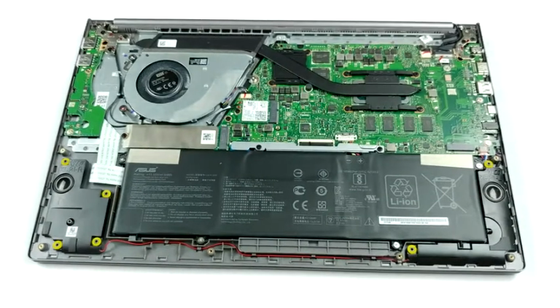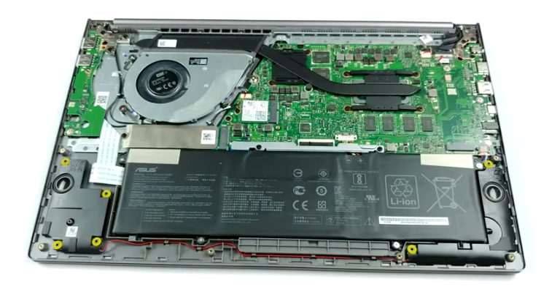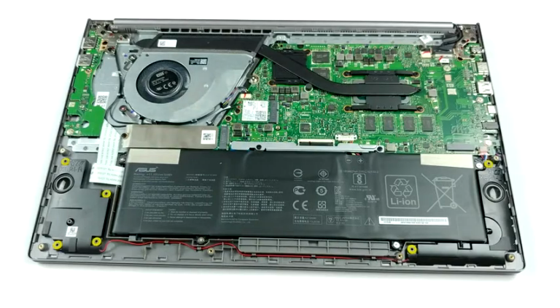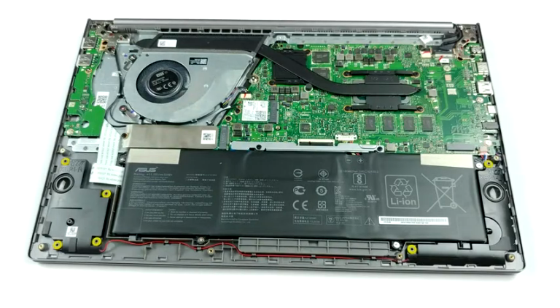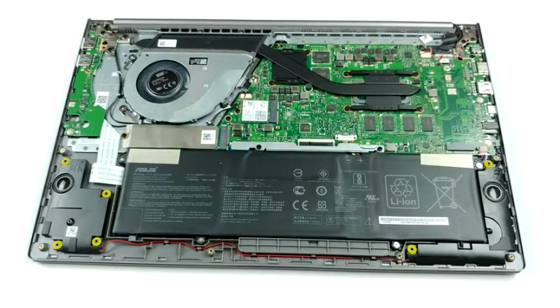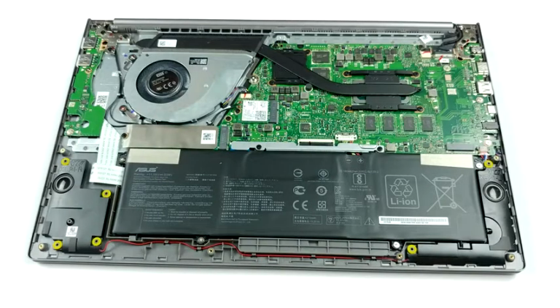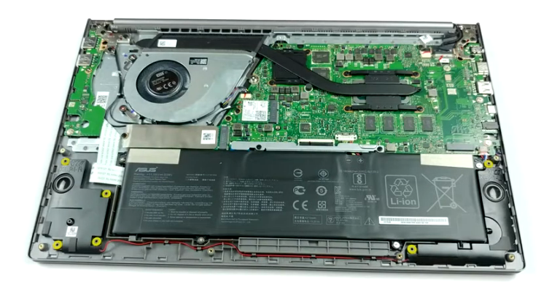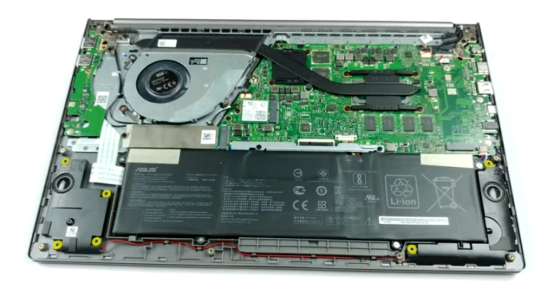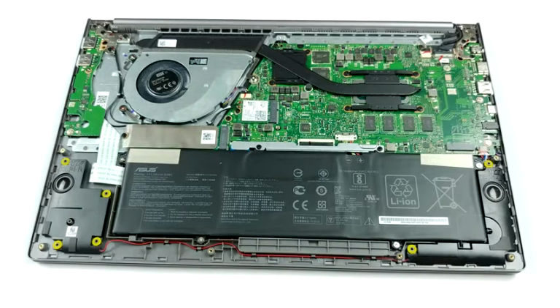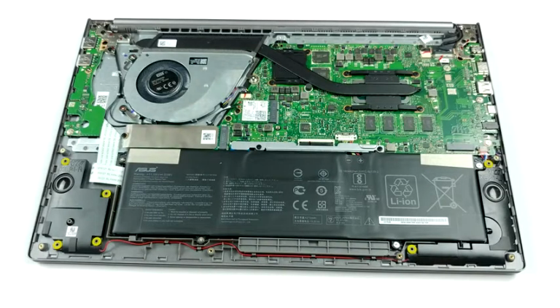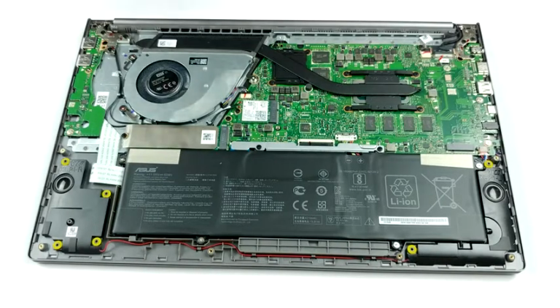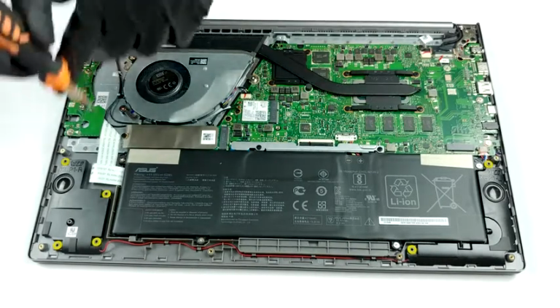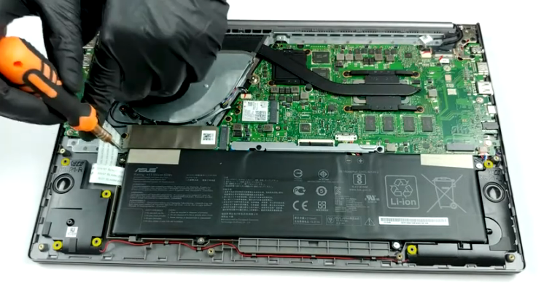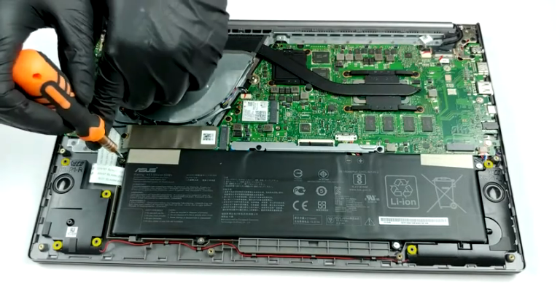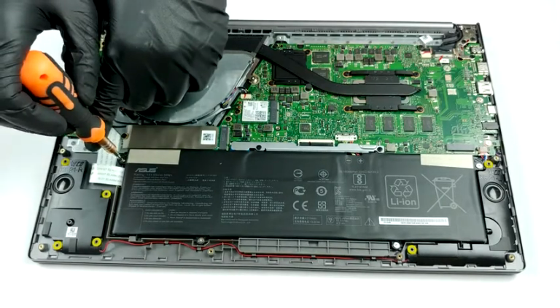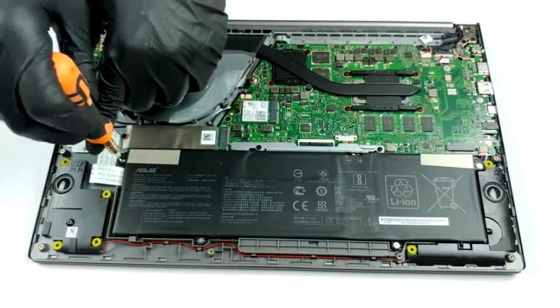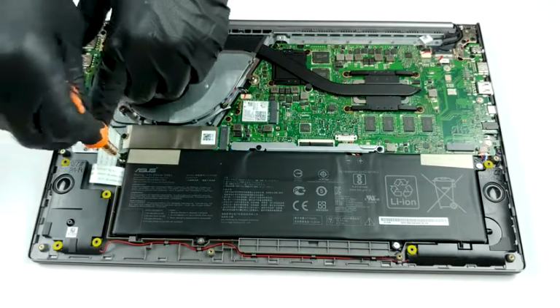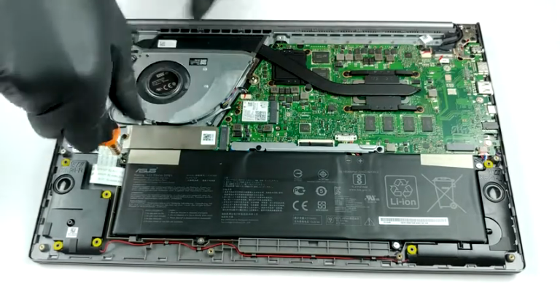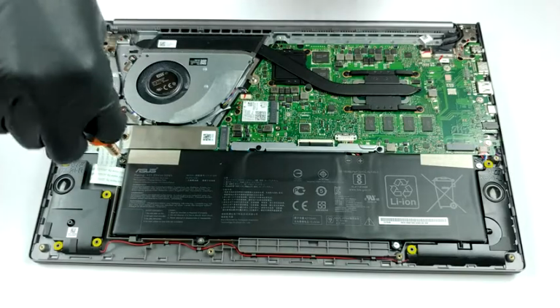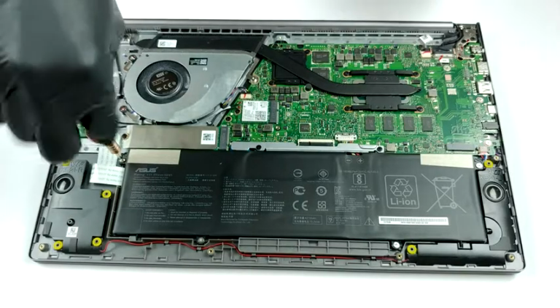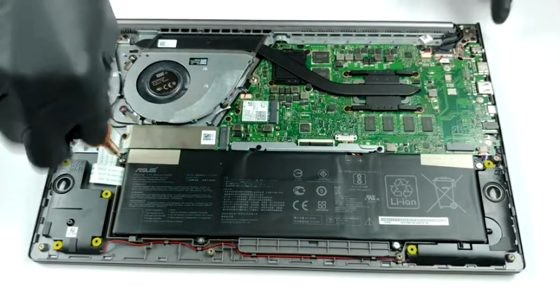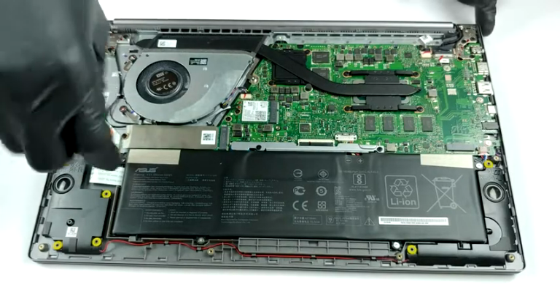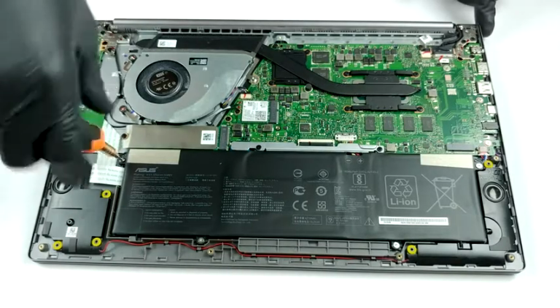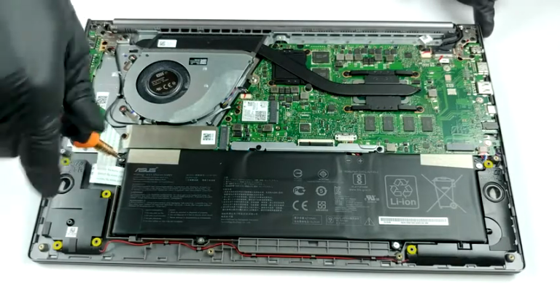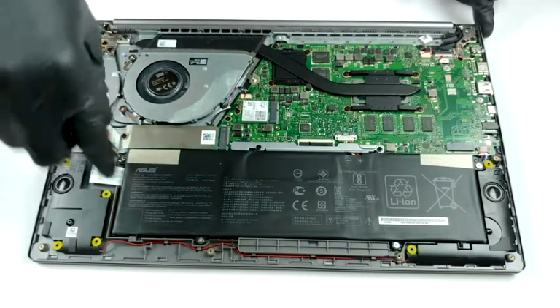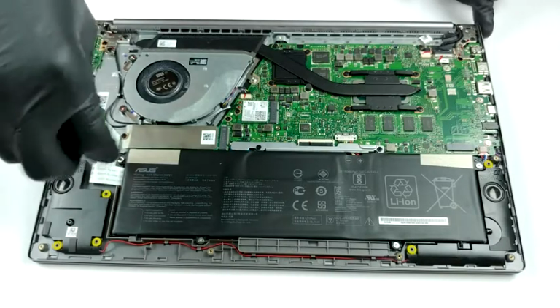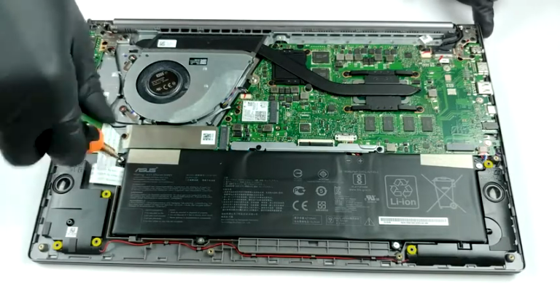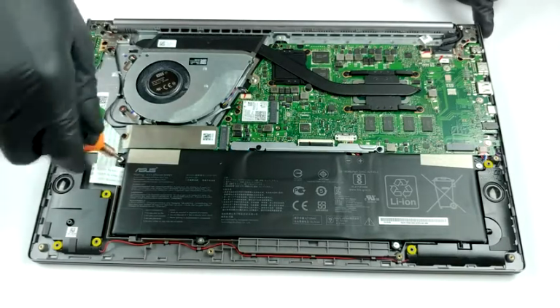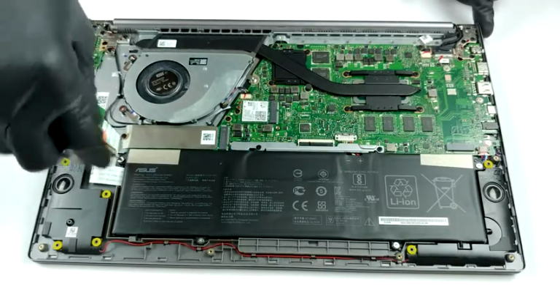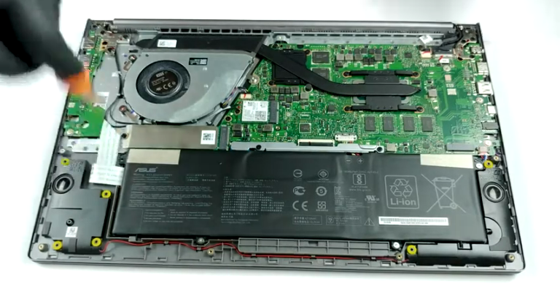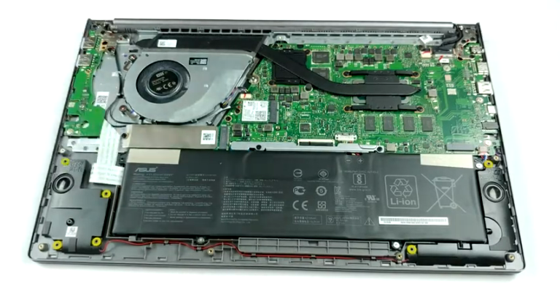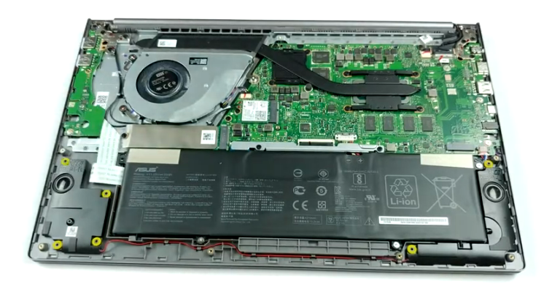Now let's take a look at the cooling solution. Here we see a single but pretty fat heat pipe. It cools both the CPU and the GPU and ends up at a beefy heat sink.